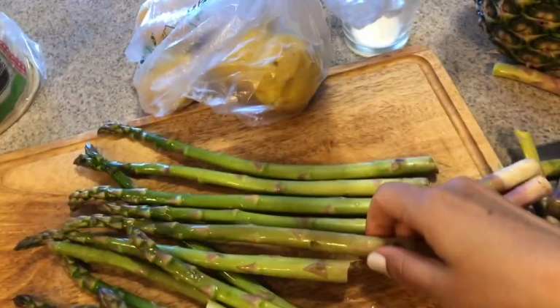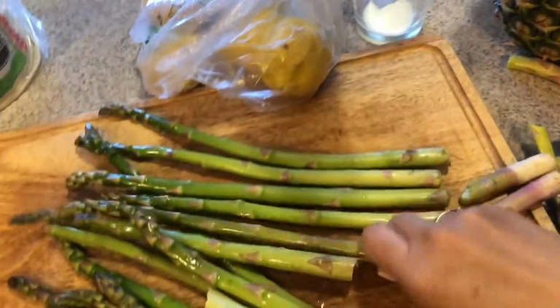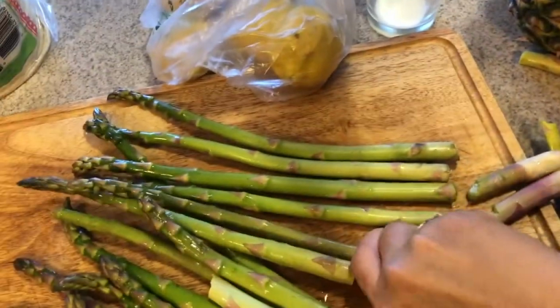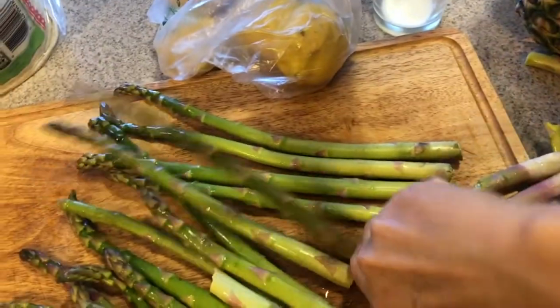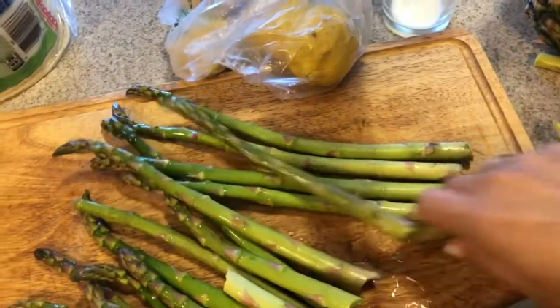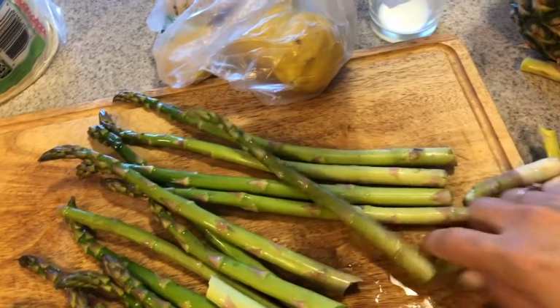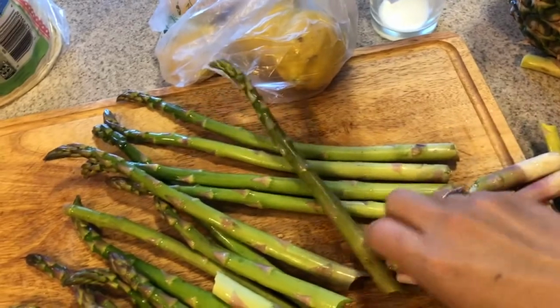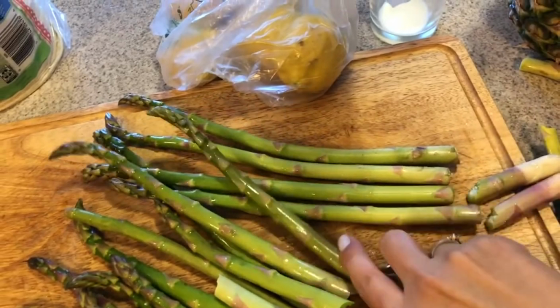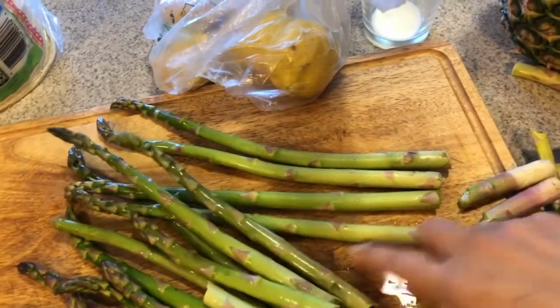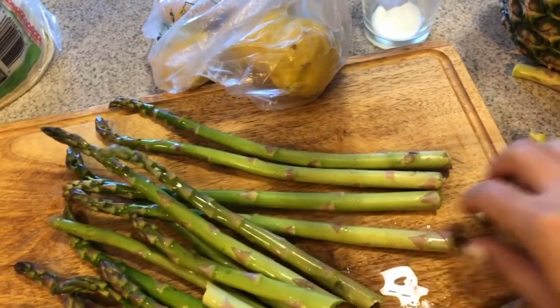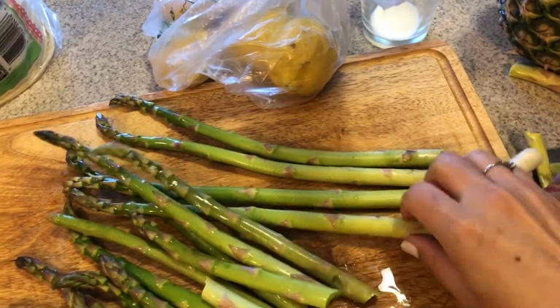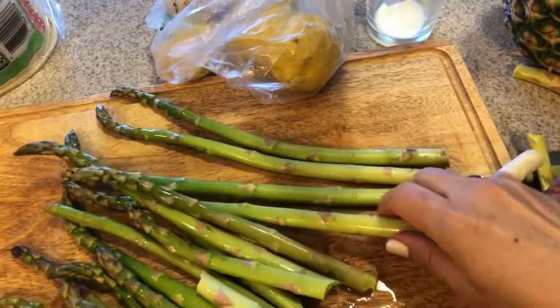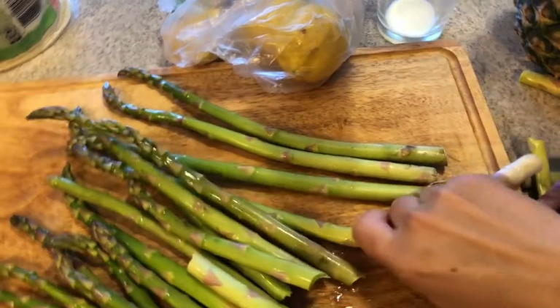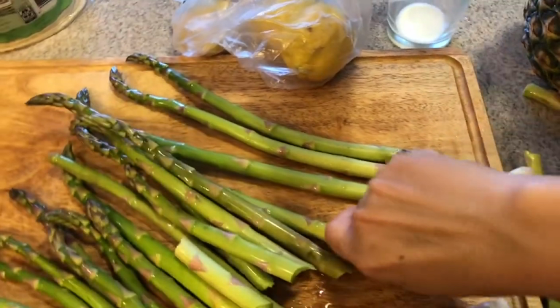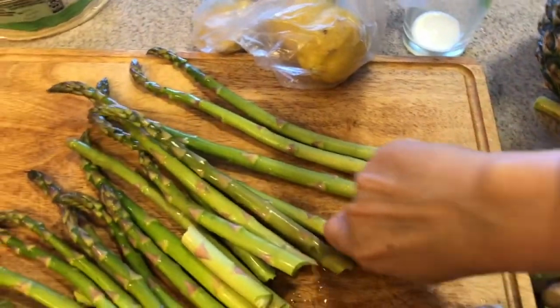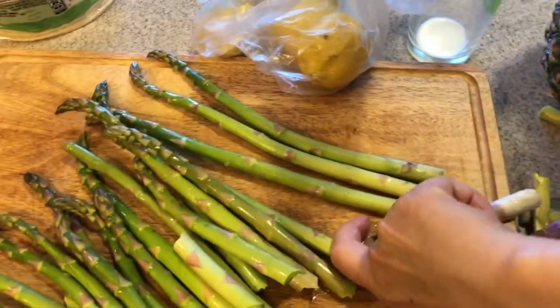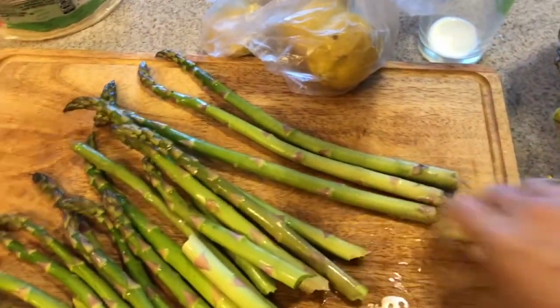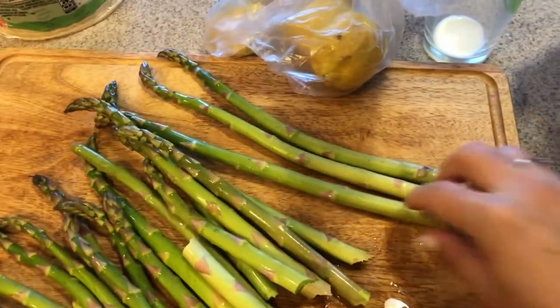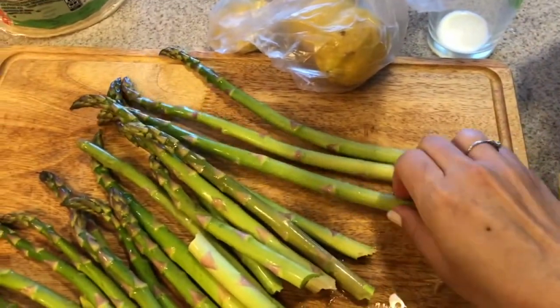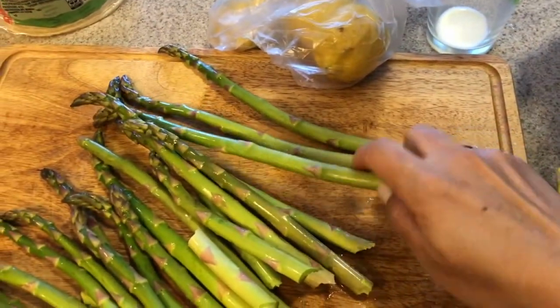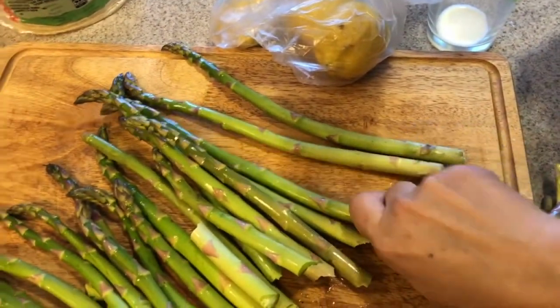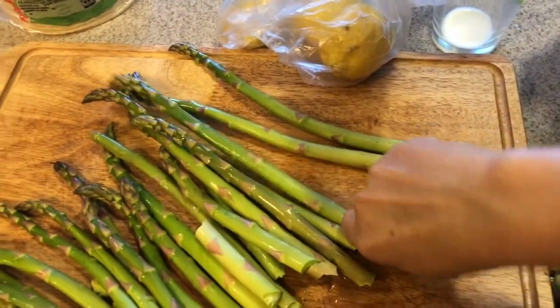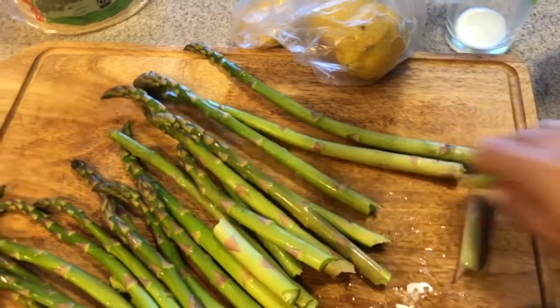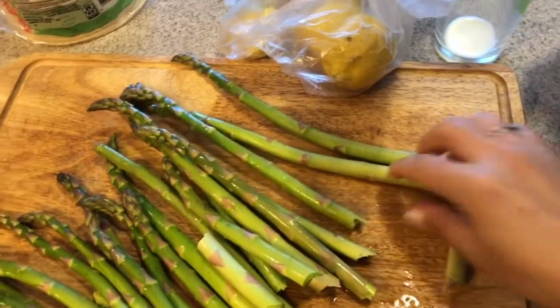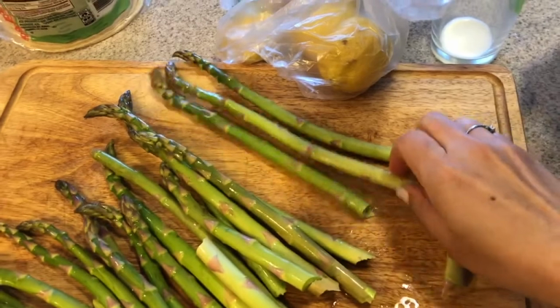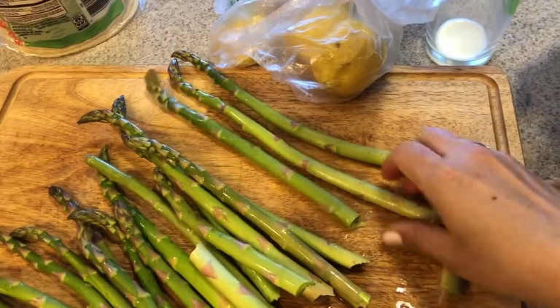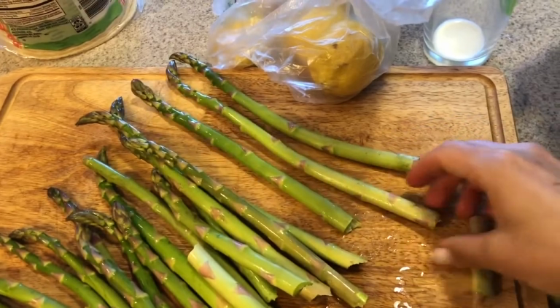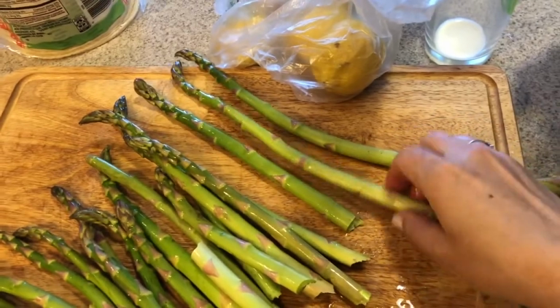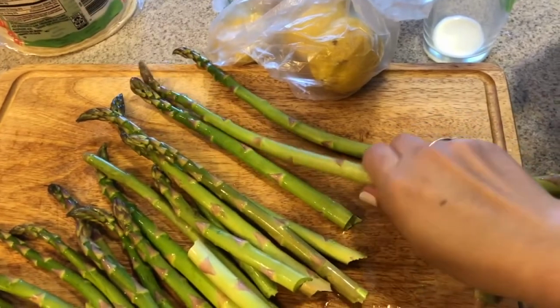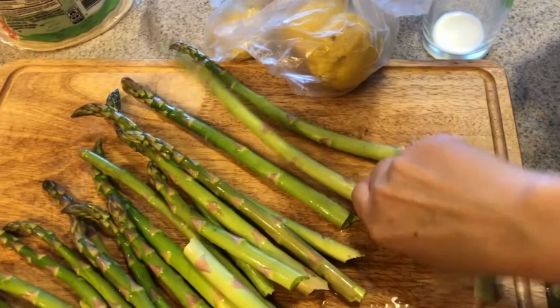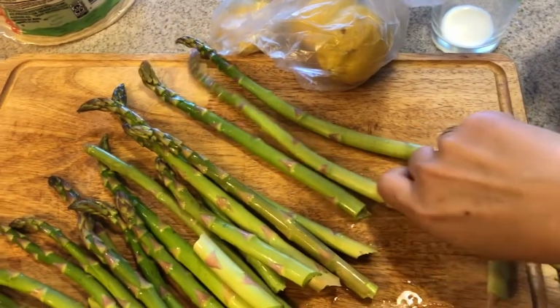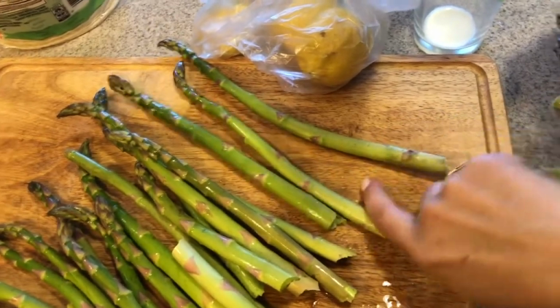I'm just going to try to take you guys along with what I'm doing. I really have no plan — this is very random. I'm going to finish getting these all chopped up.